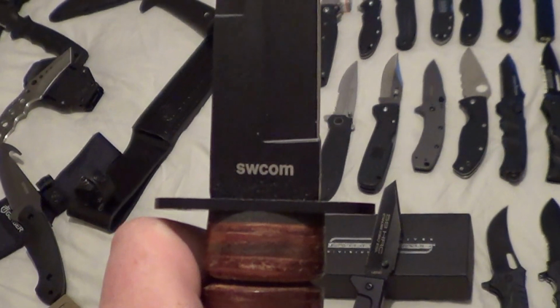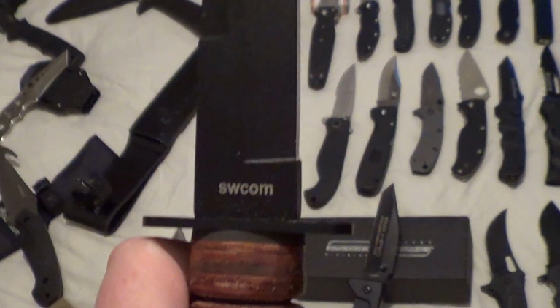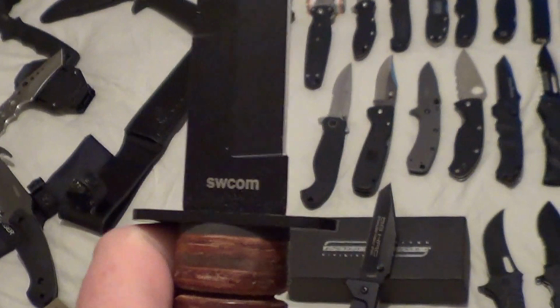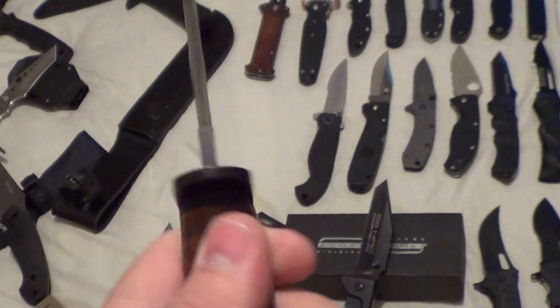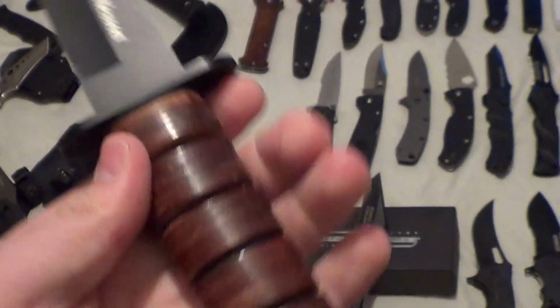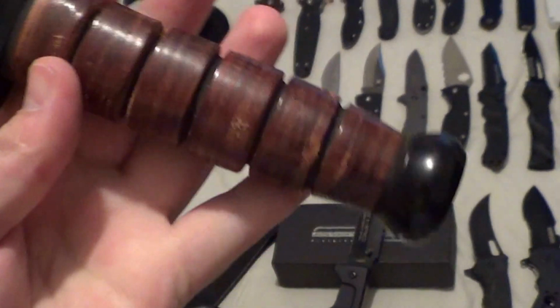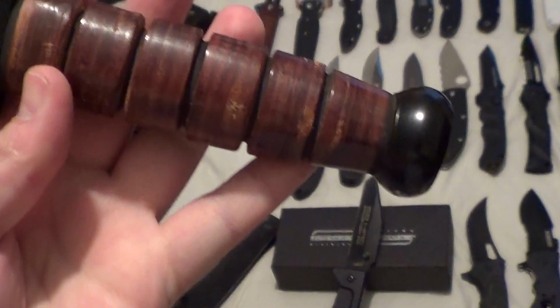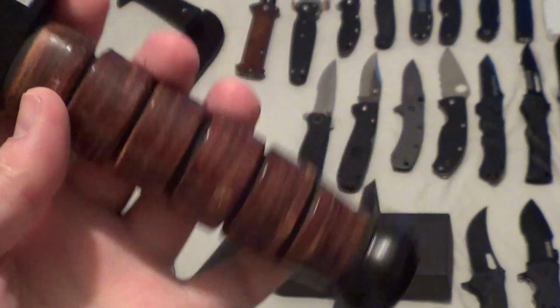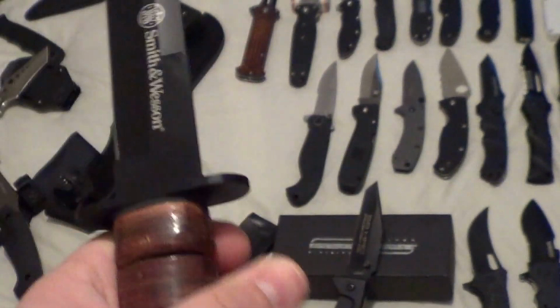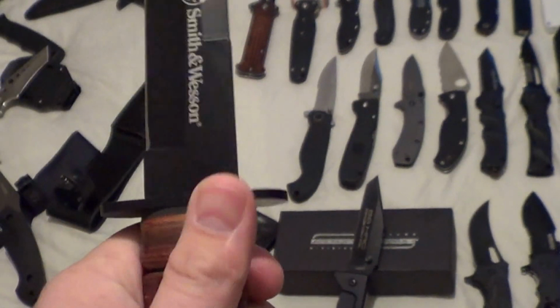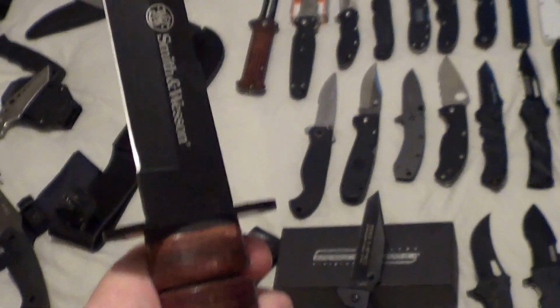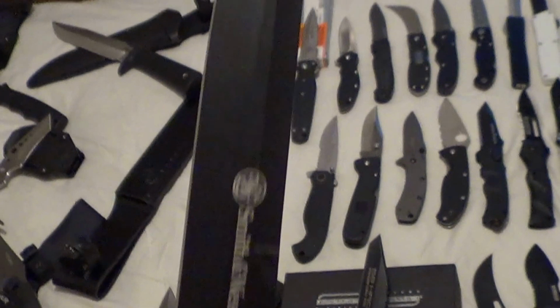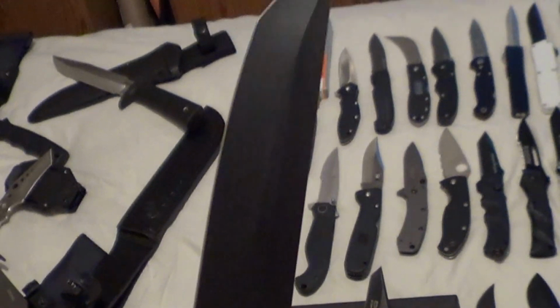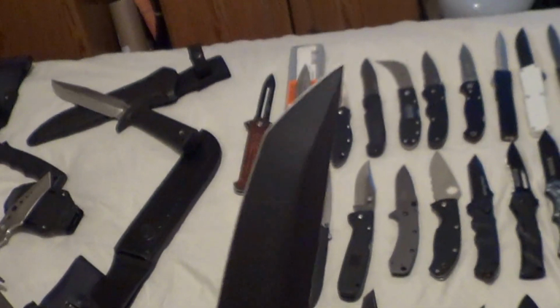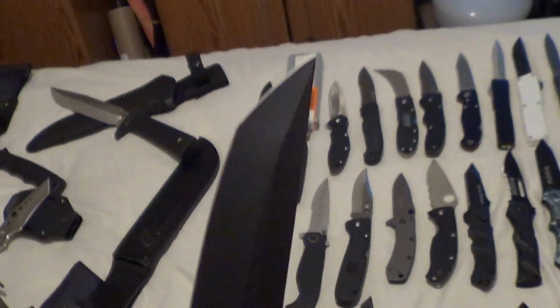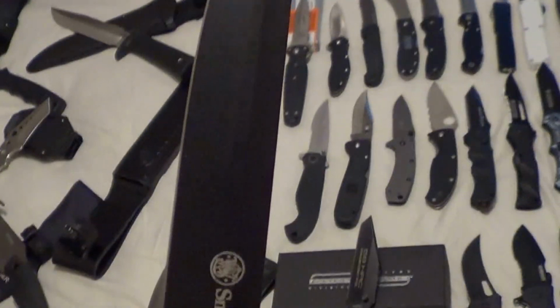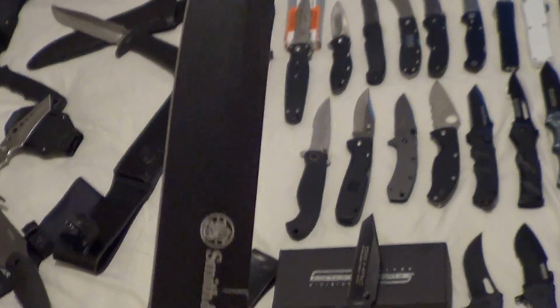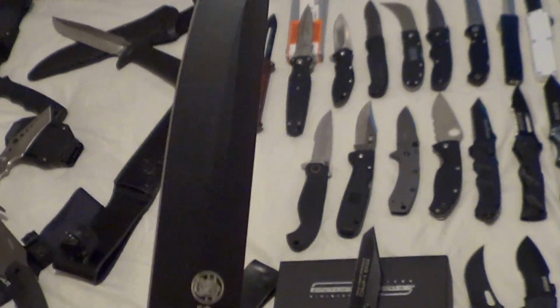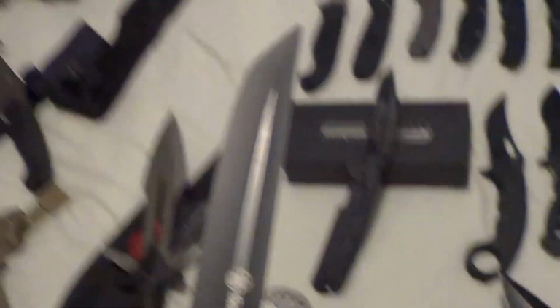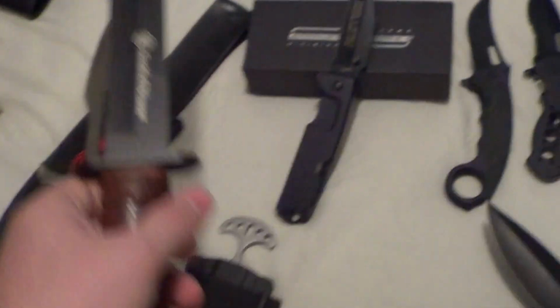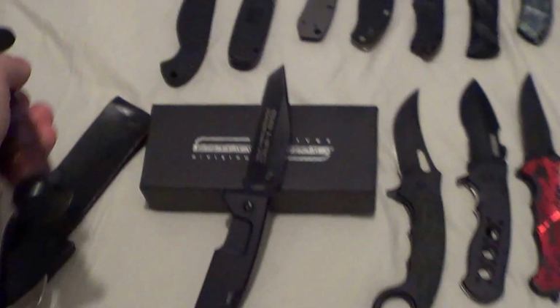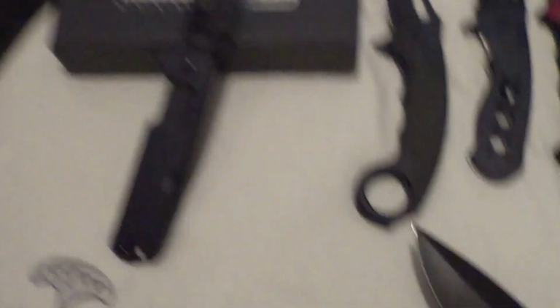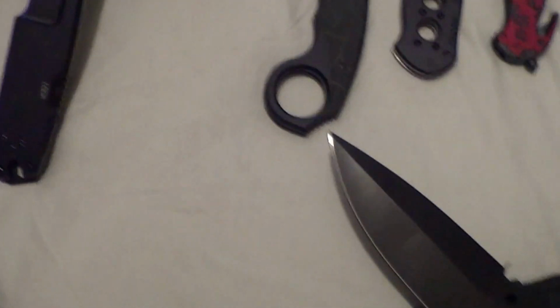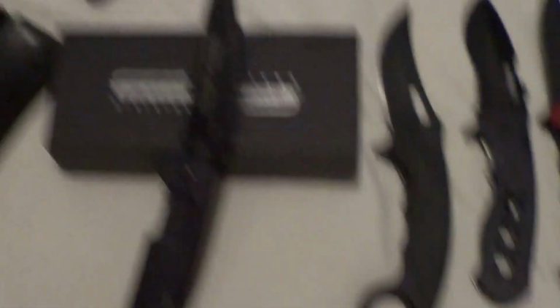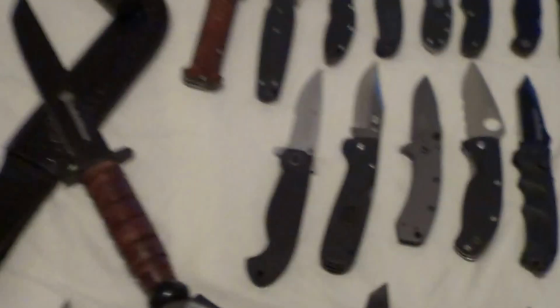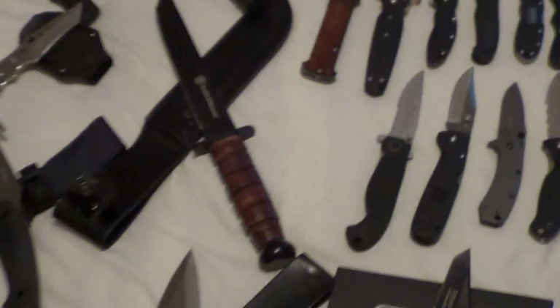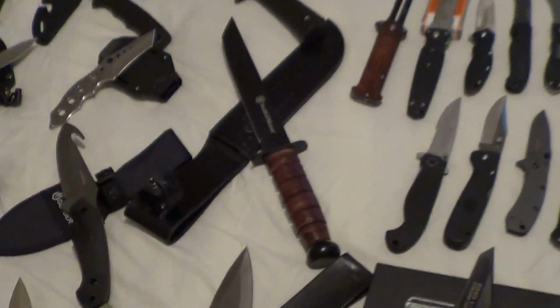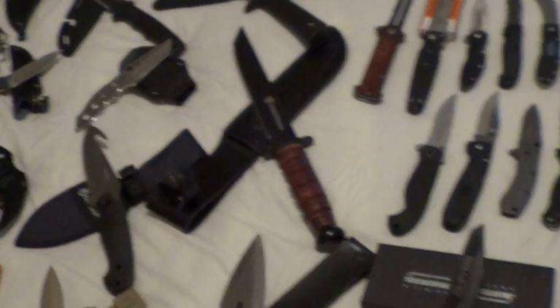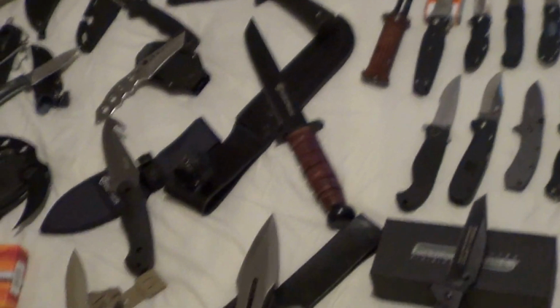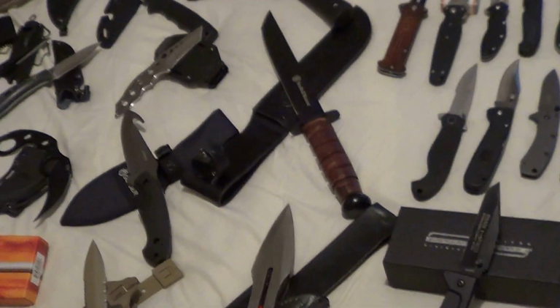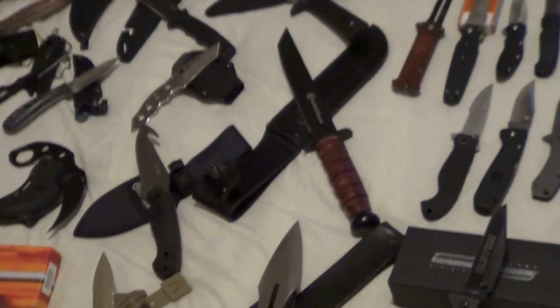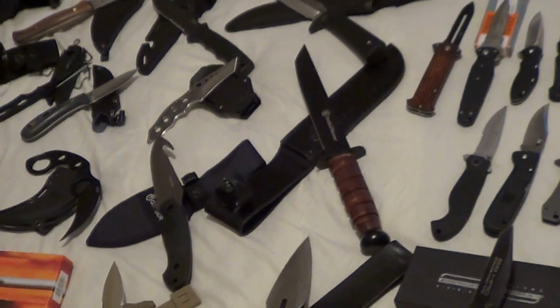Now we got the Smith & Wesson — wood handled, black blade, Tanto fighter. Got that from a seller.